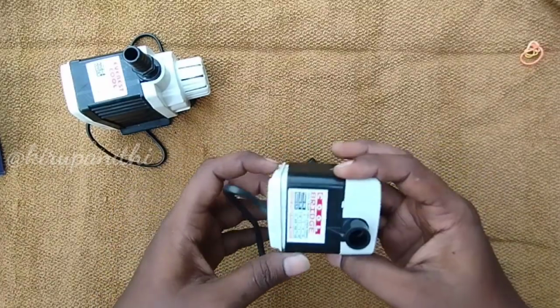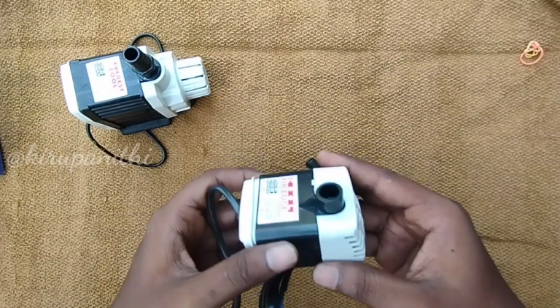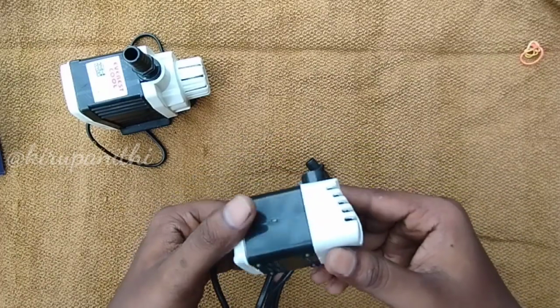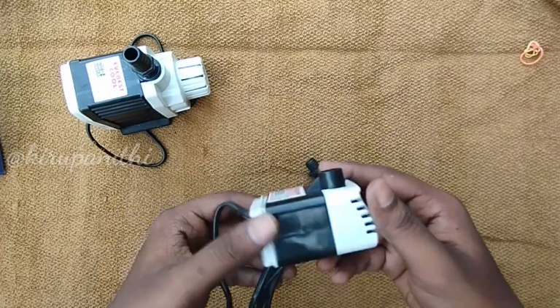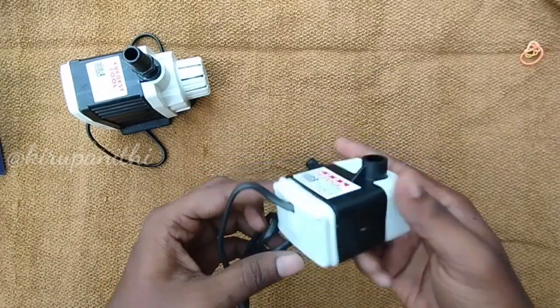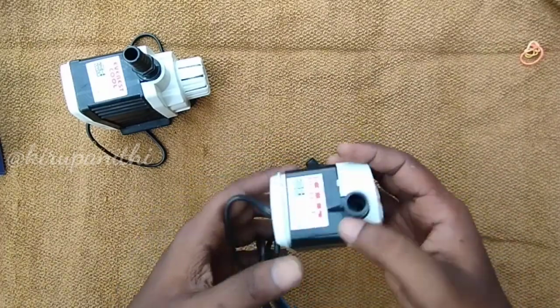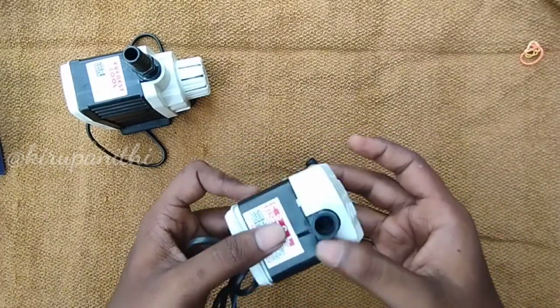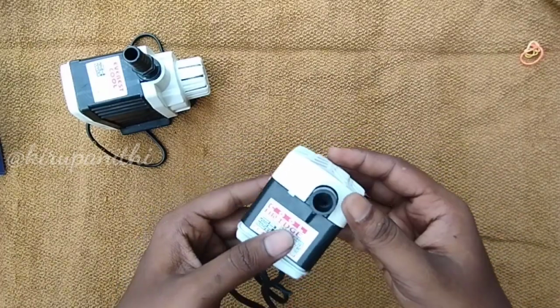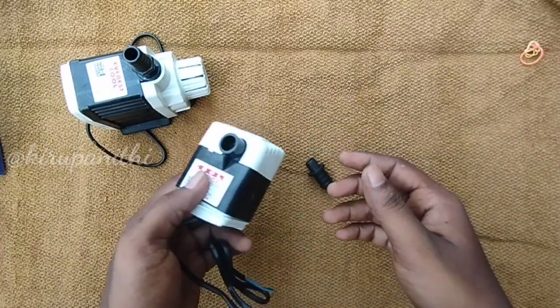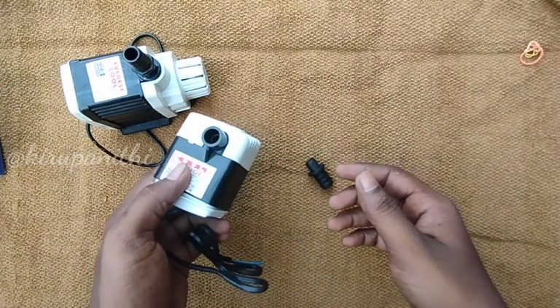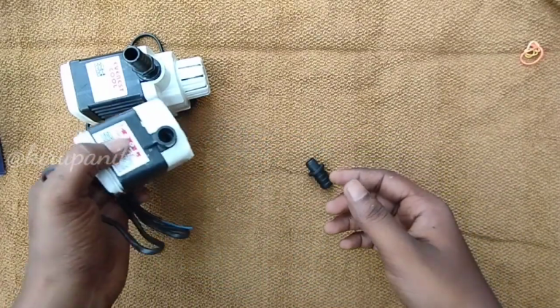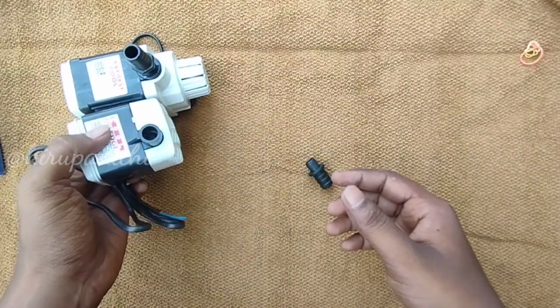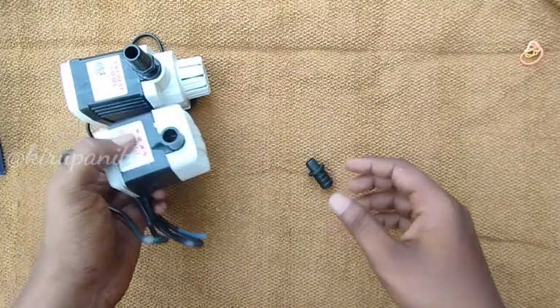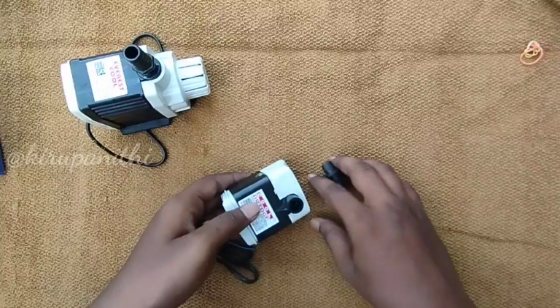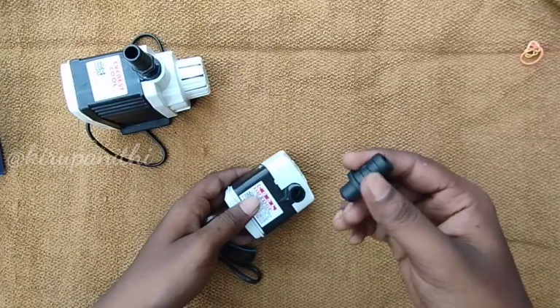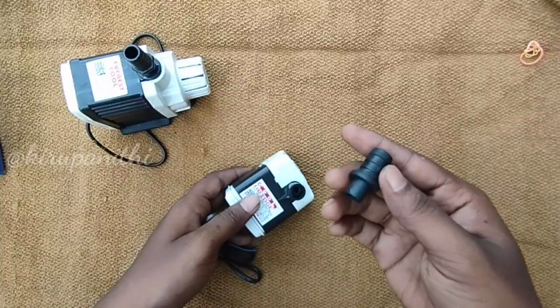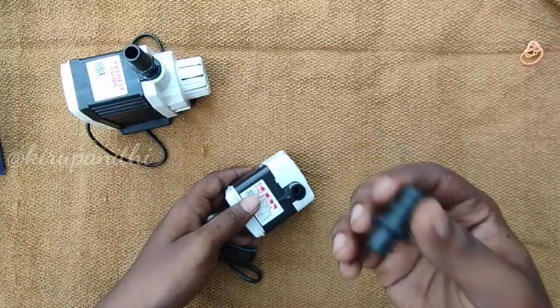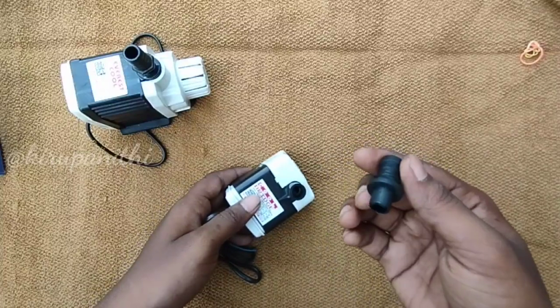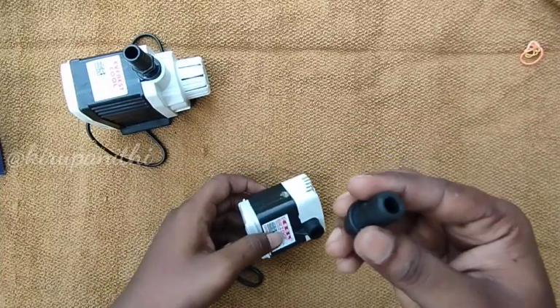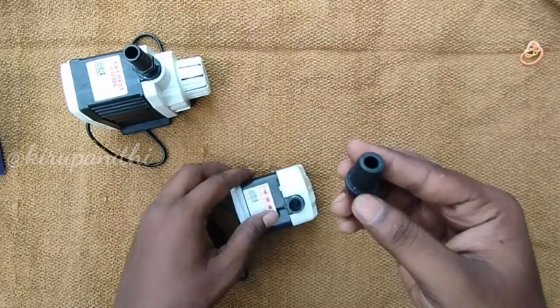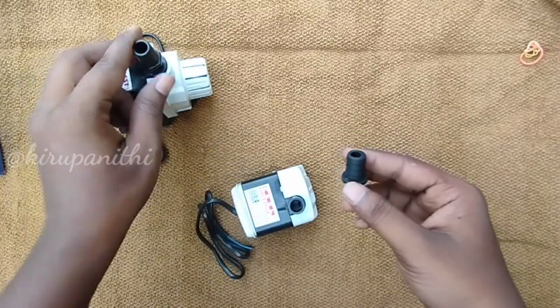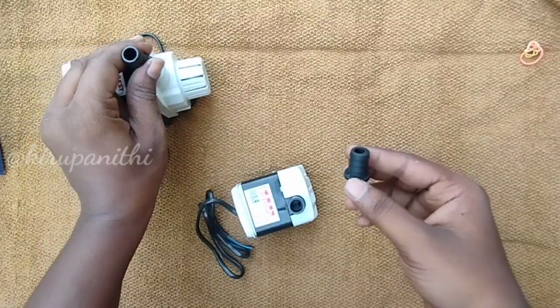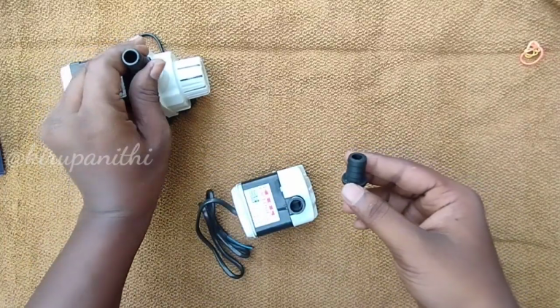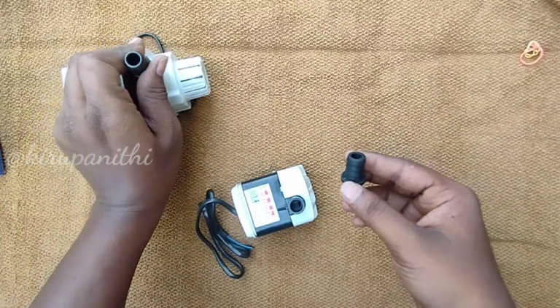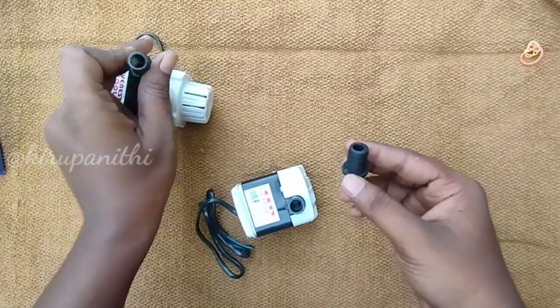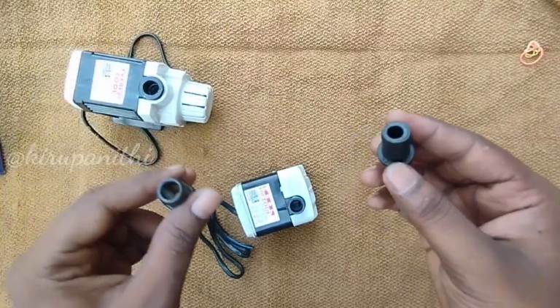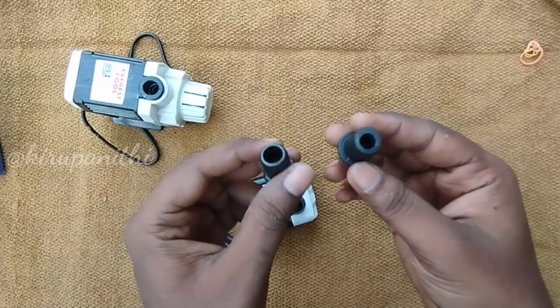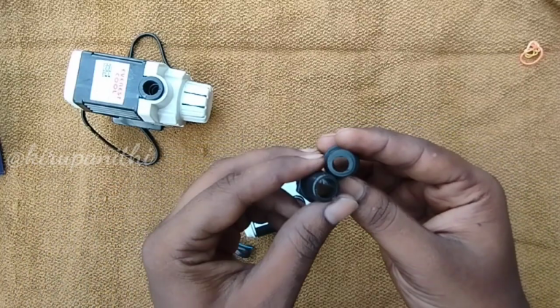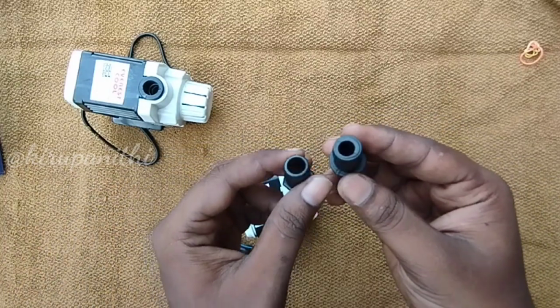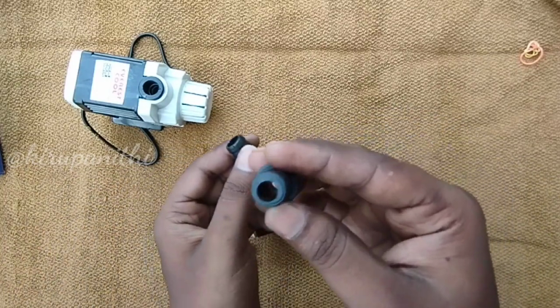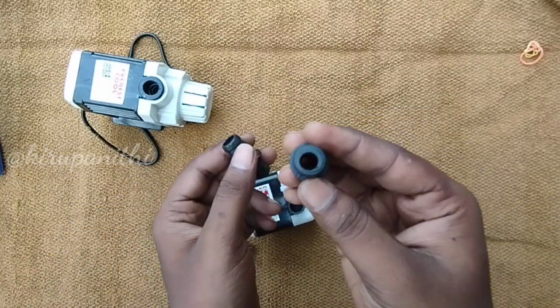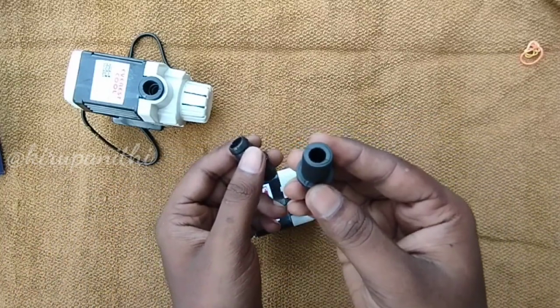If you have any other pipe or a pipe, you will be able to correct the size of the pipe. But if you use a drip irrigation pipe, you will be able to connect it and it will be easier.